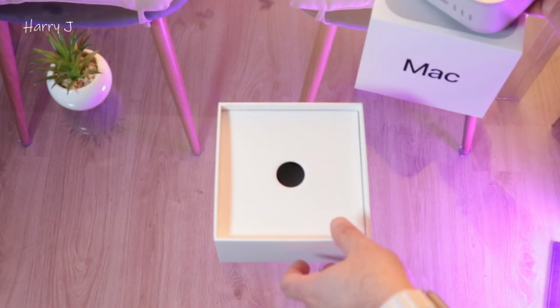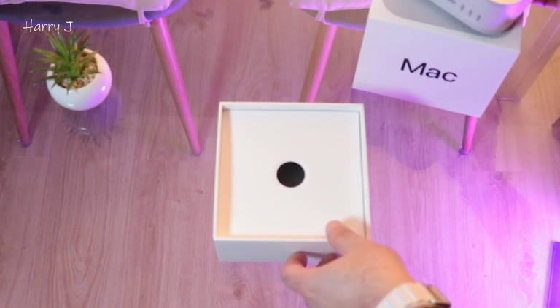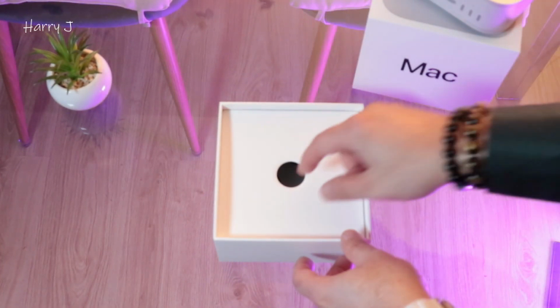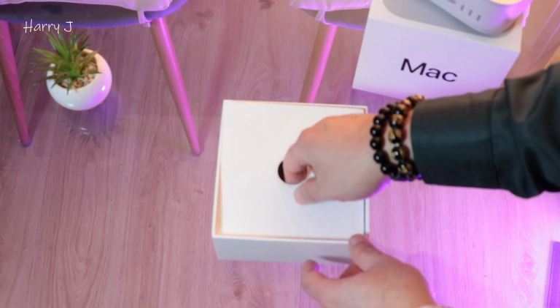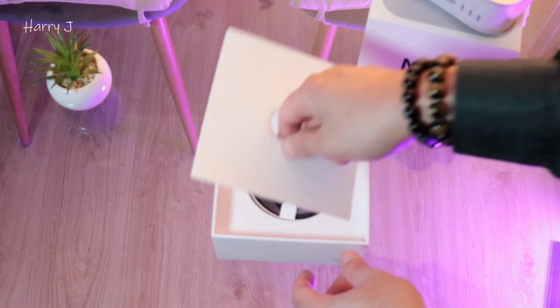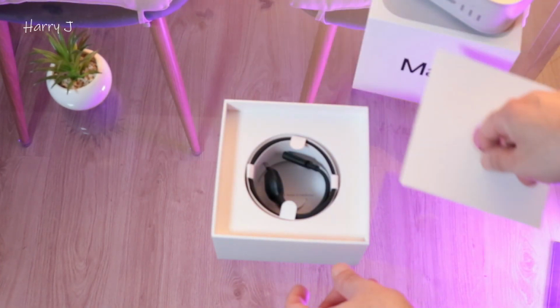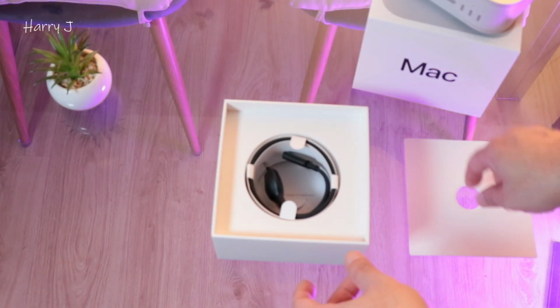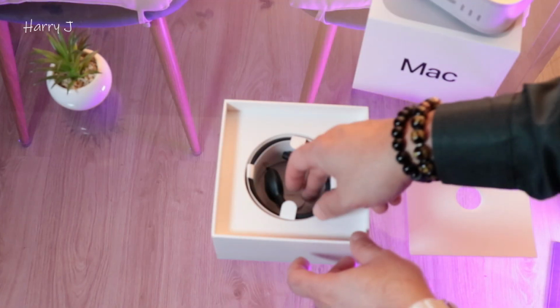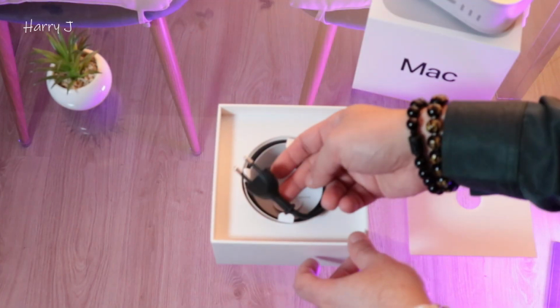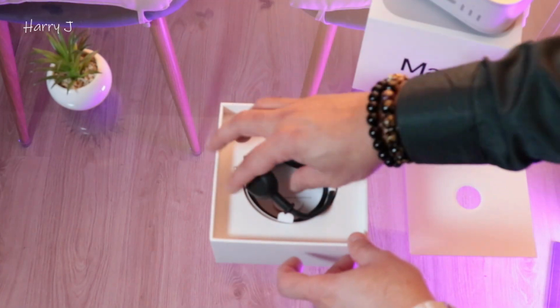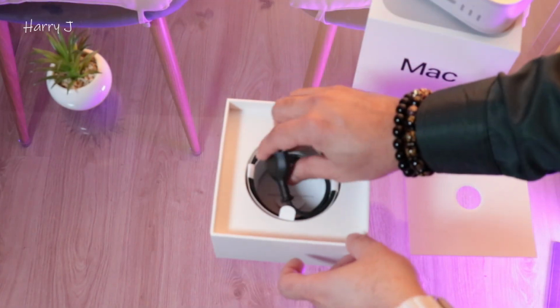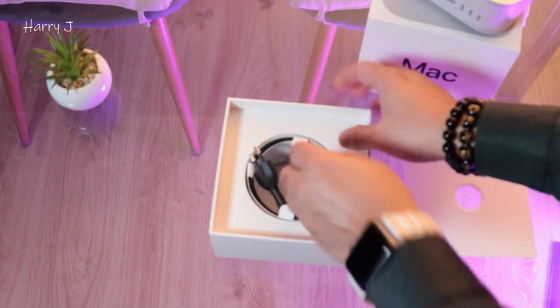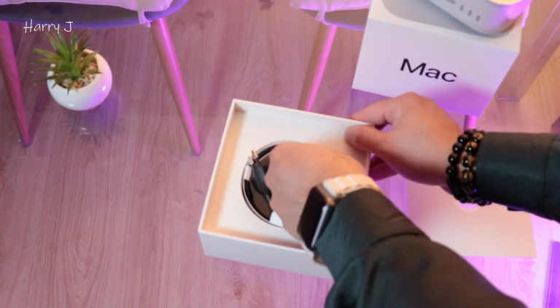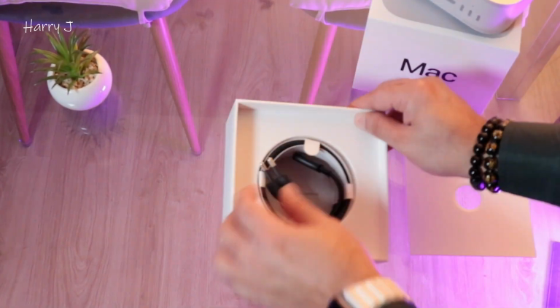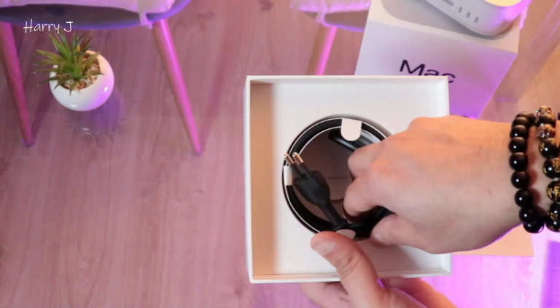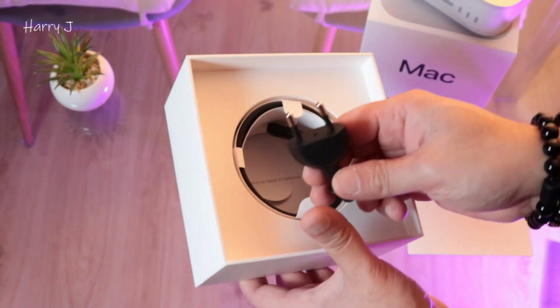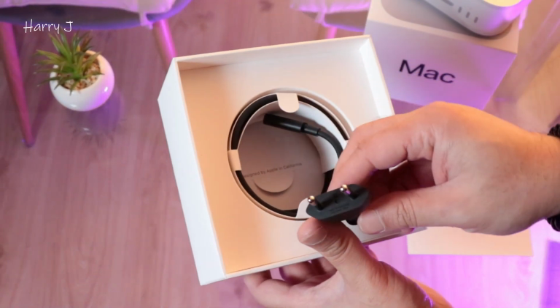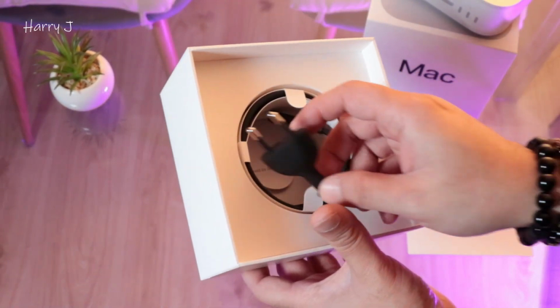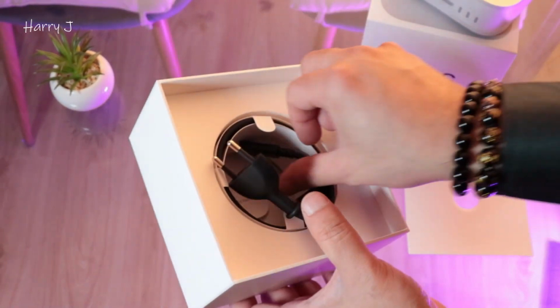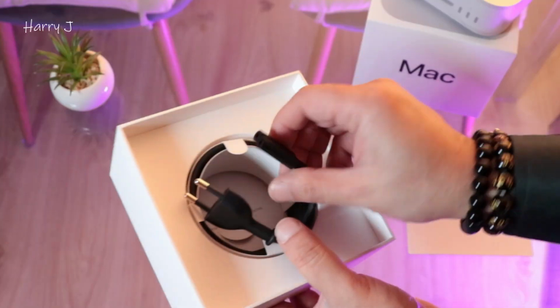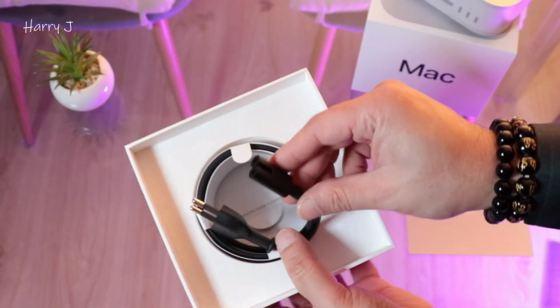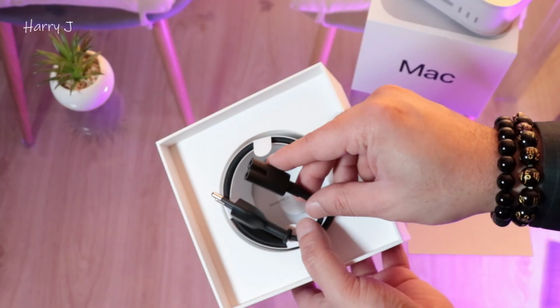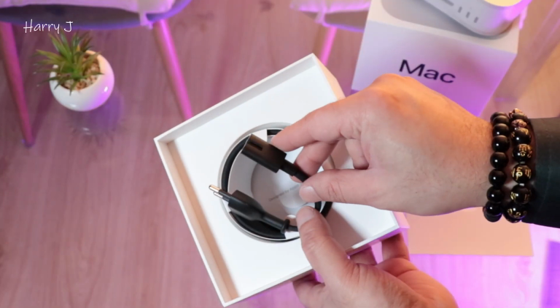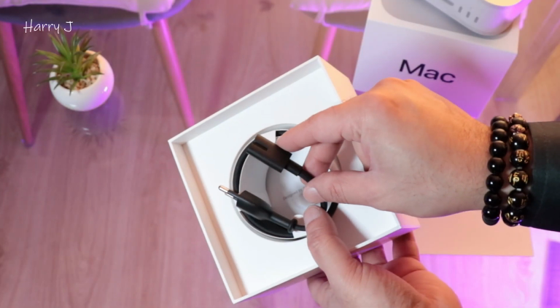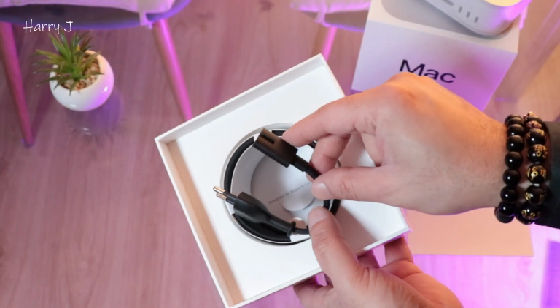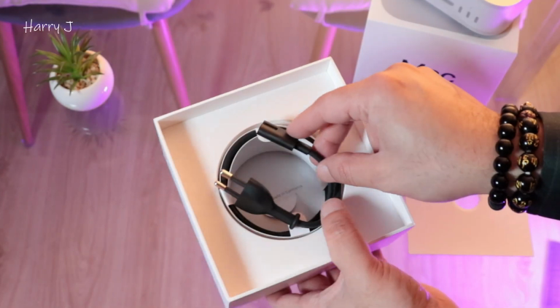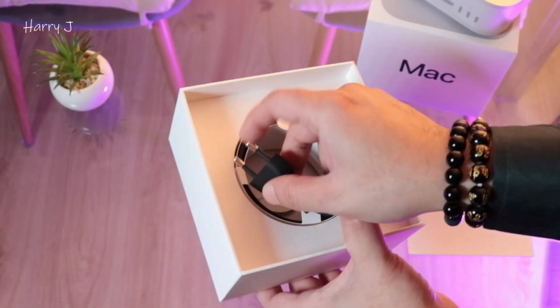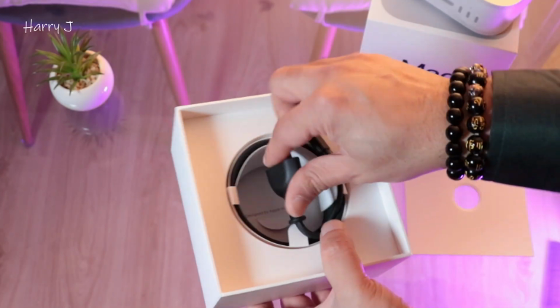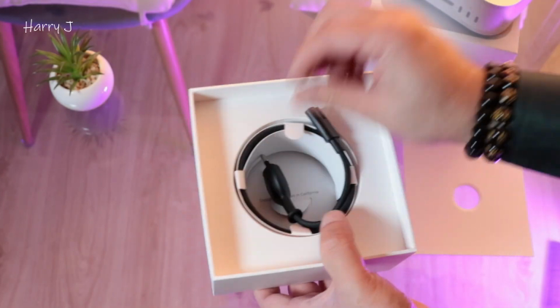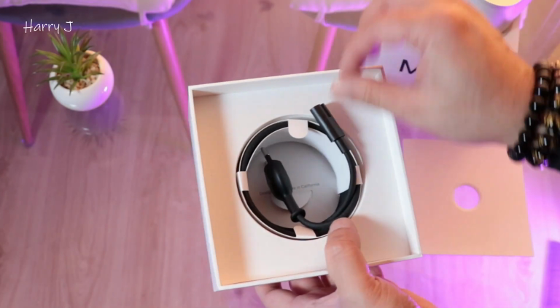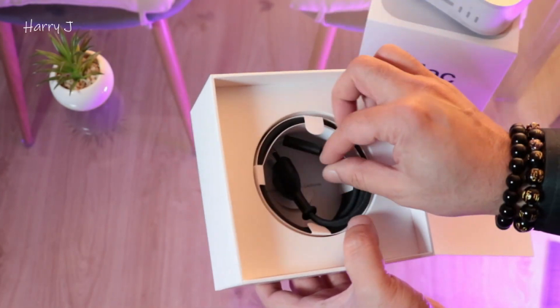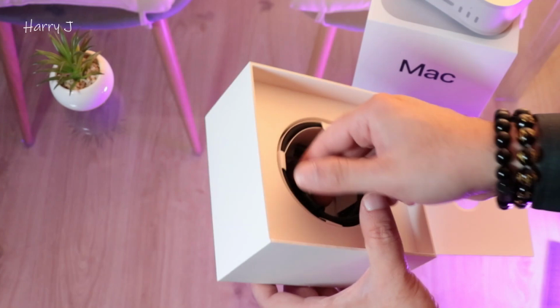Let me check what we have more inside. Here we have a power cord. This one is similar to the last ones — the M1, M2, M3 — similar. I think nothing else.